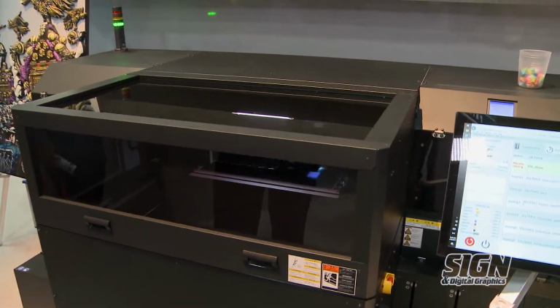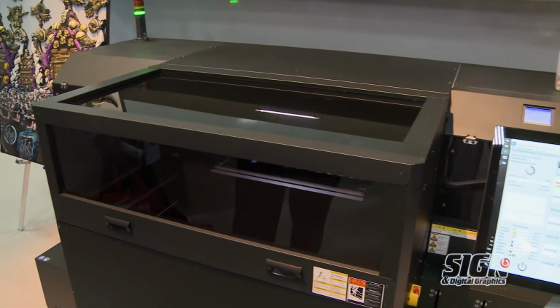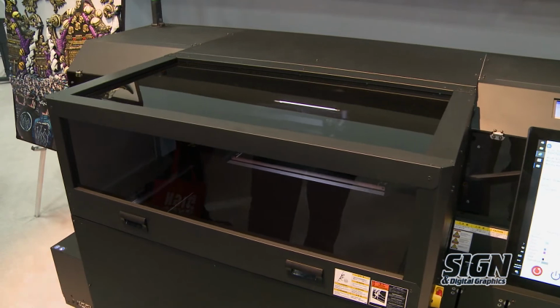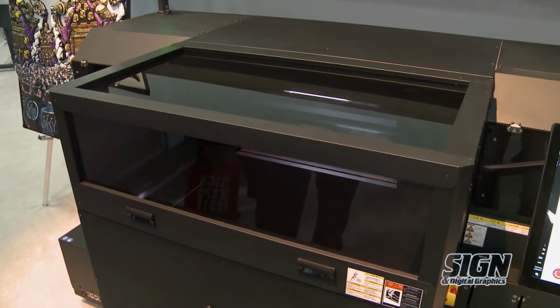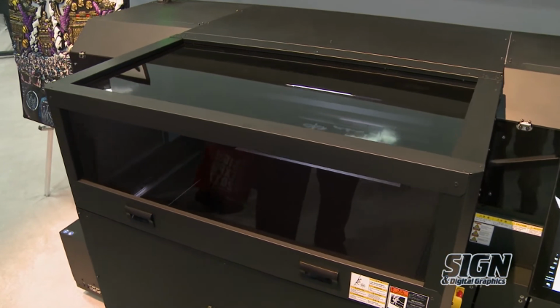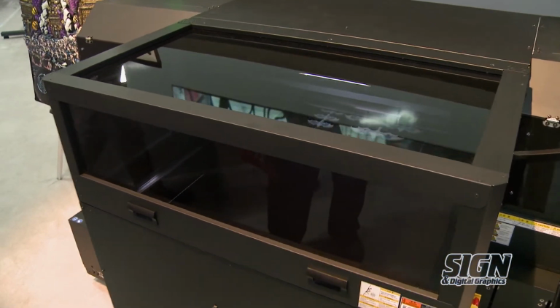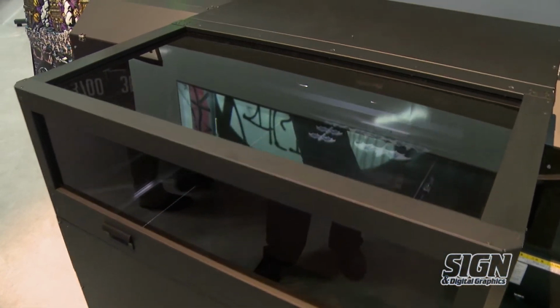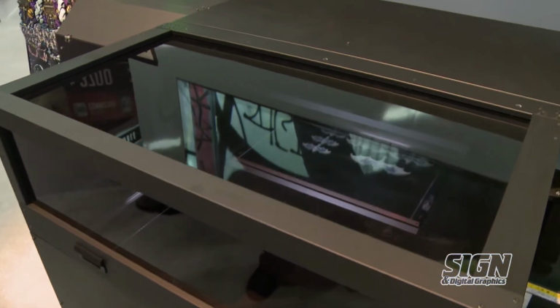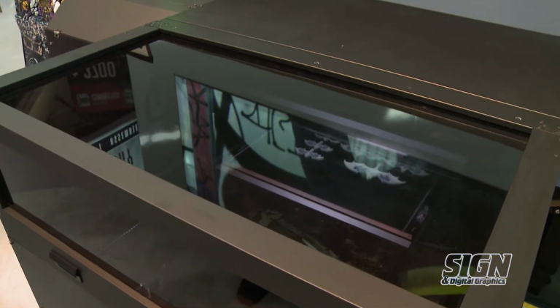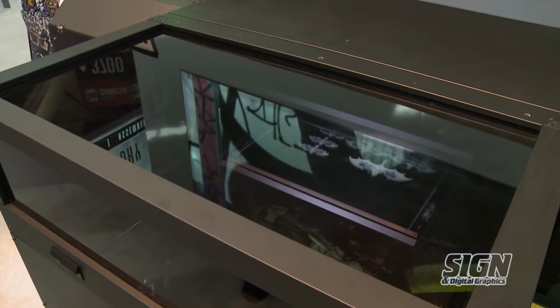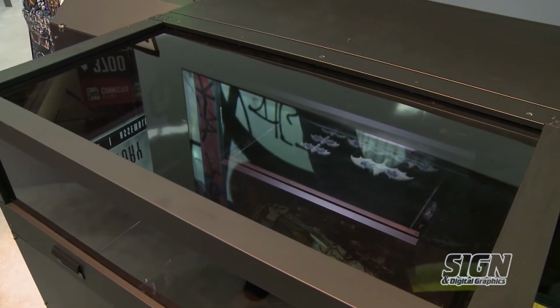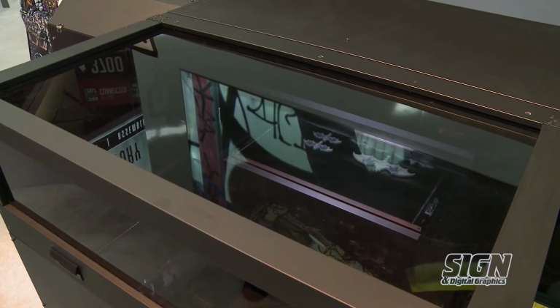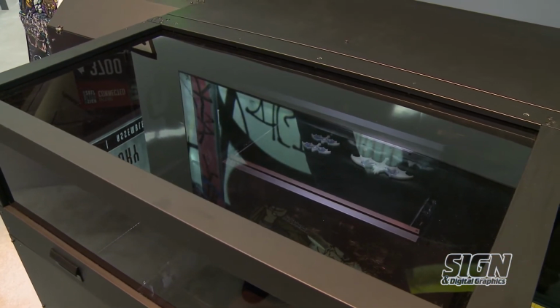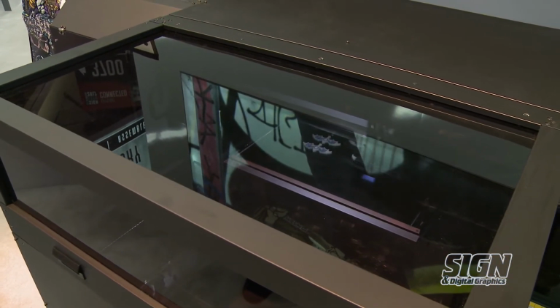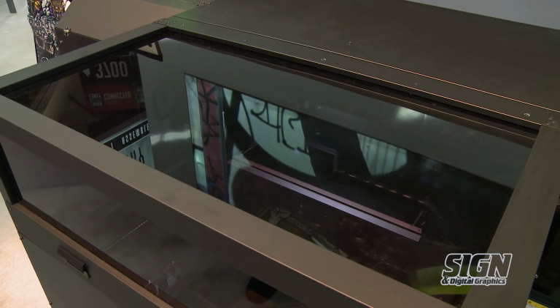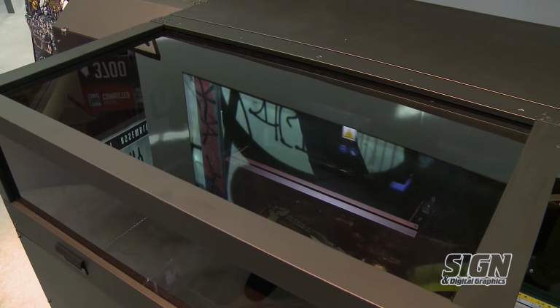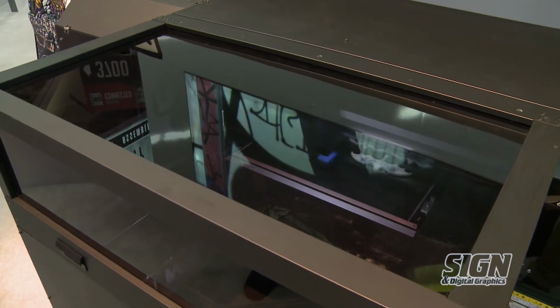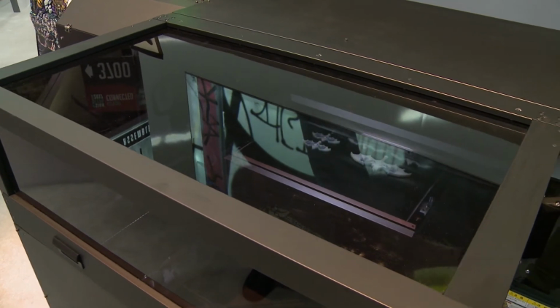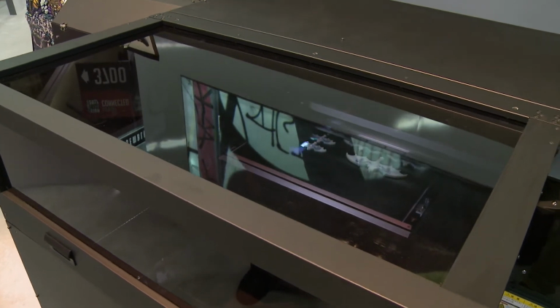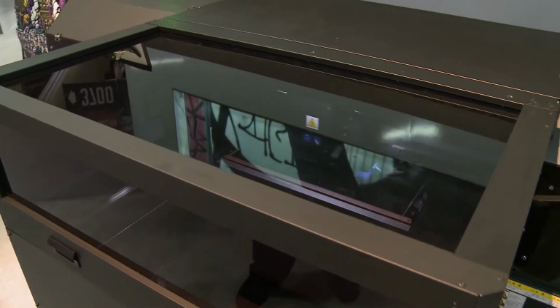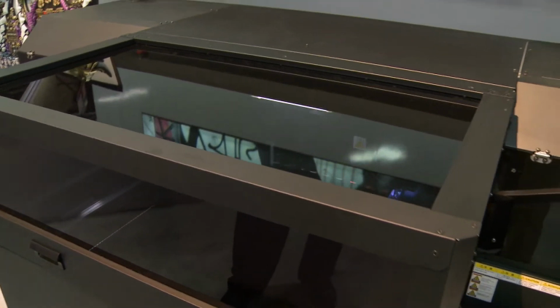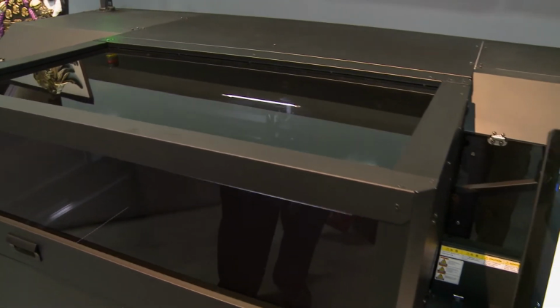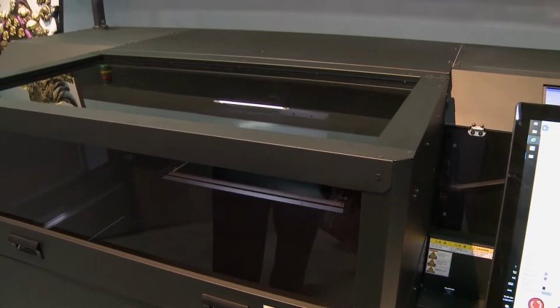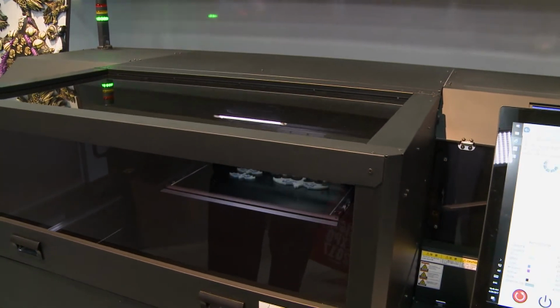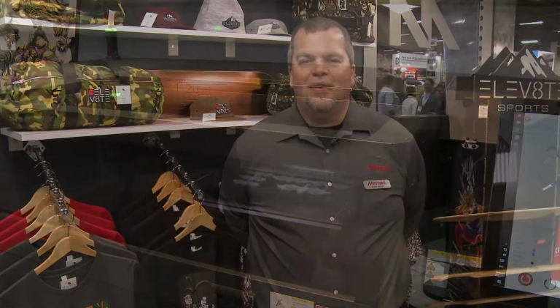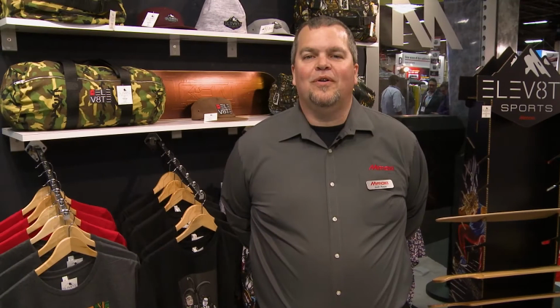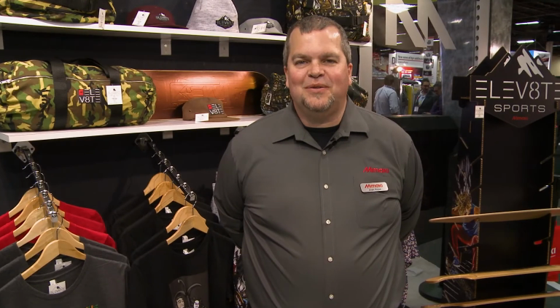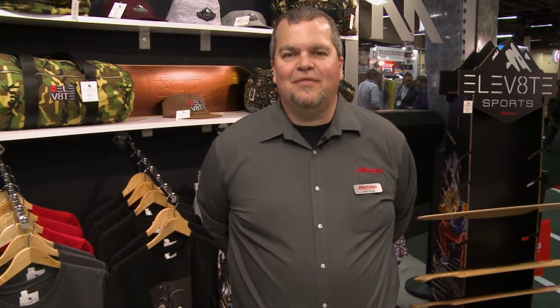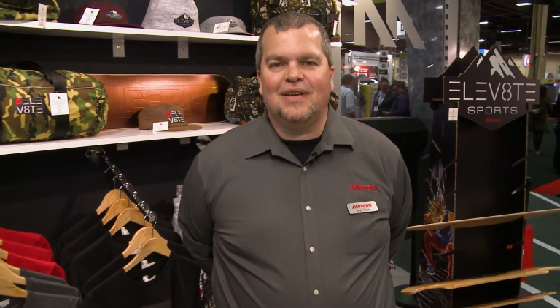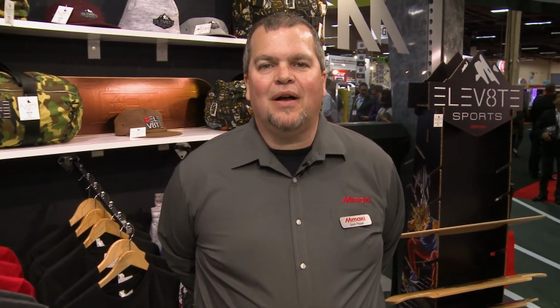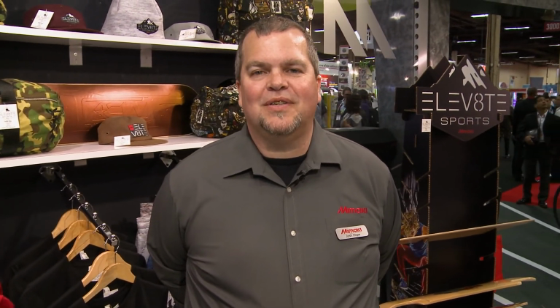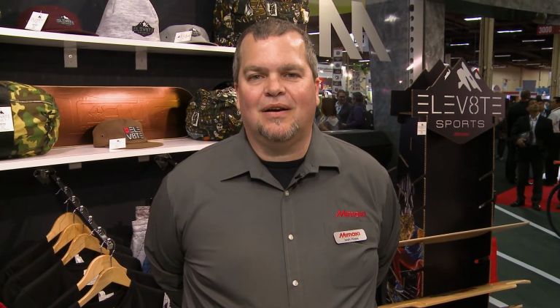So we have the ability to do full color 3D printing. This is a new technology that we're very excited to show for the first time and we look forward to bringing this to market later in the year. For more information, please come visit us at MamakiUSA.com.